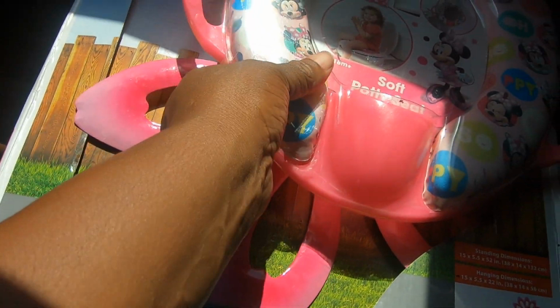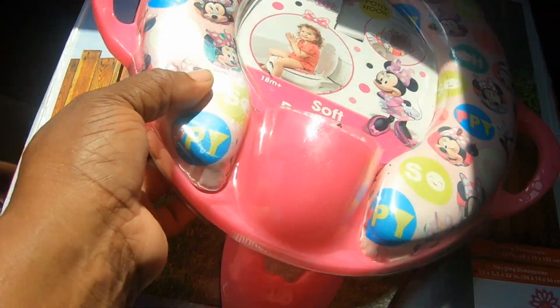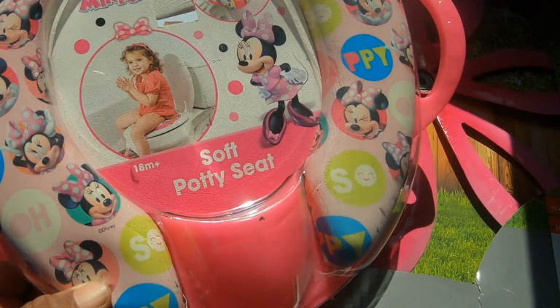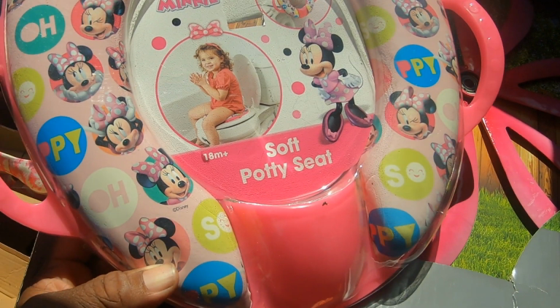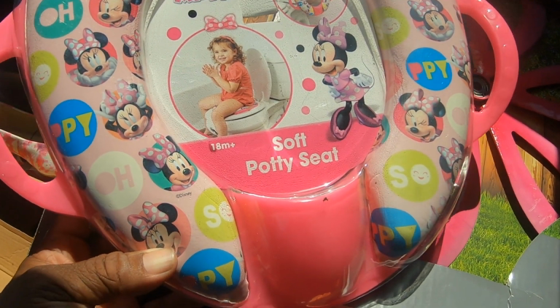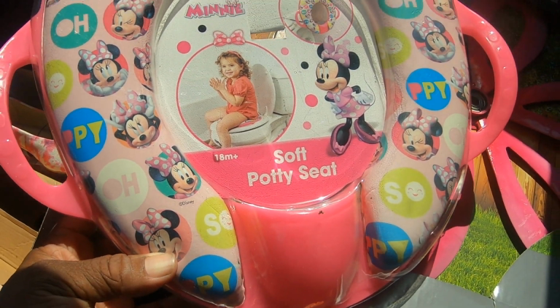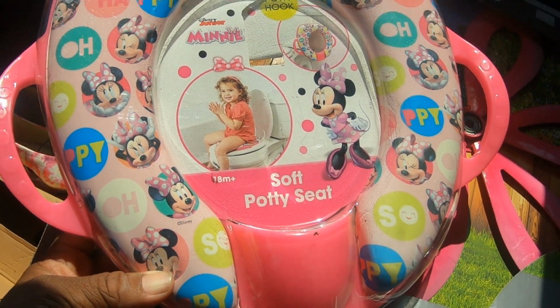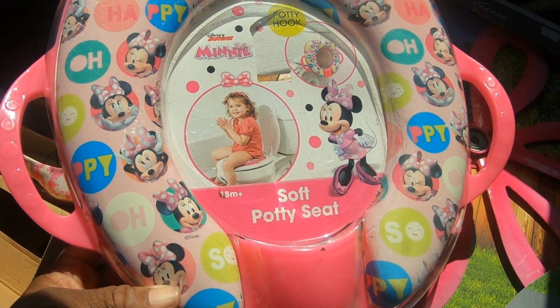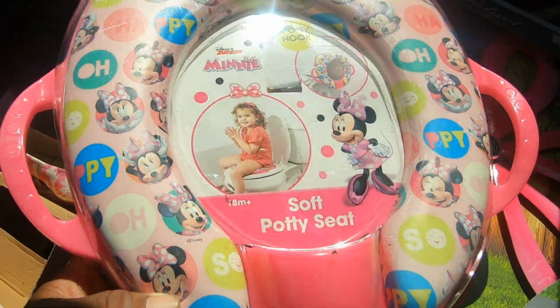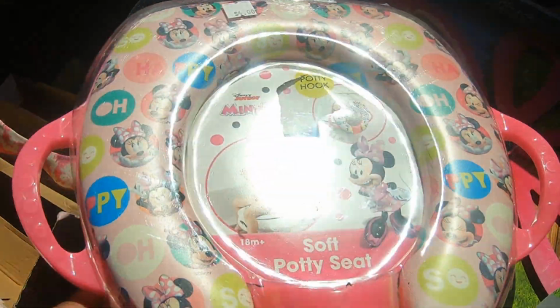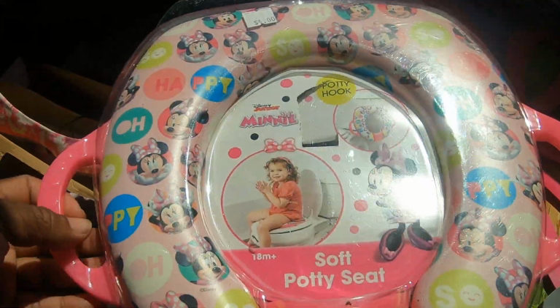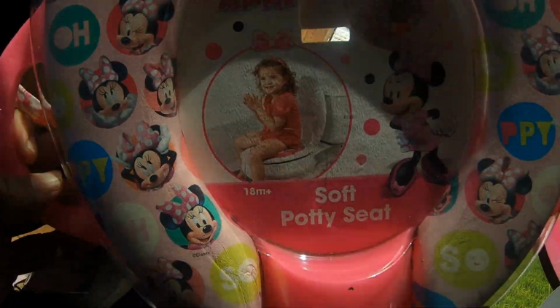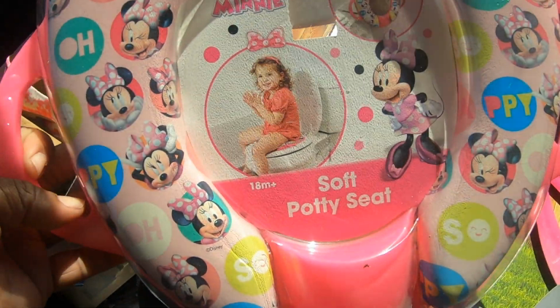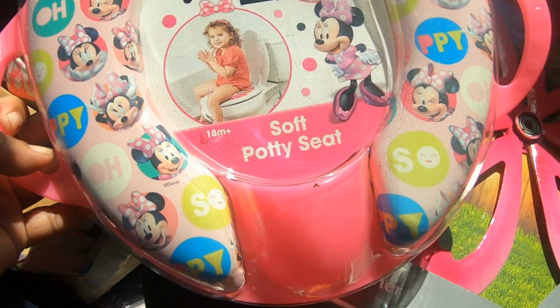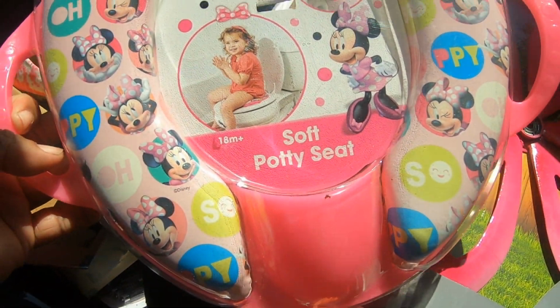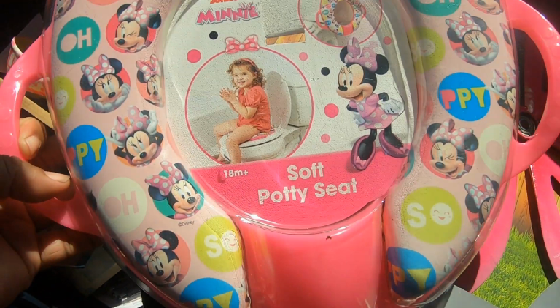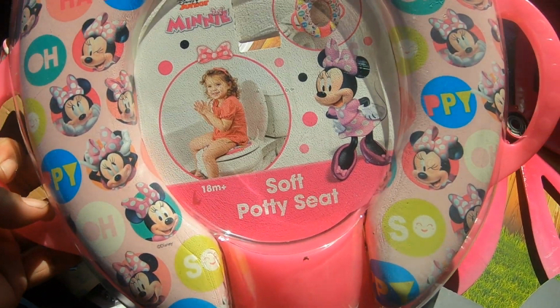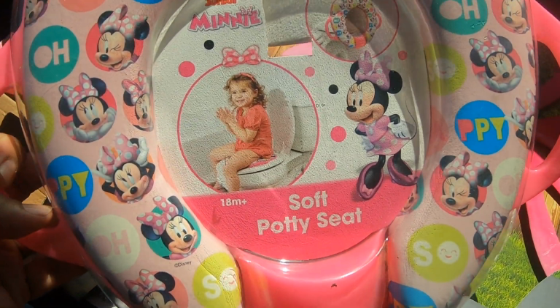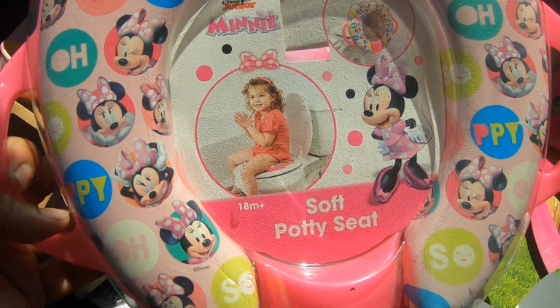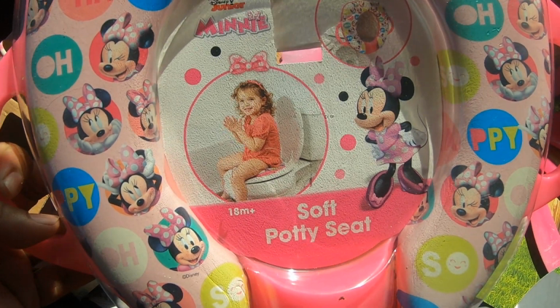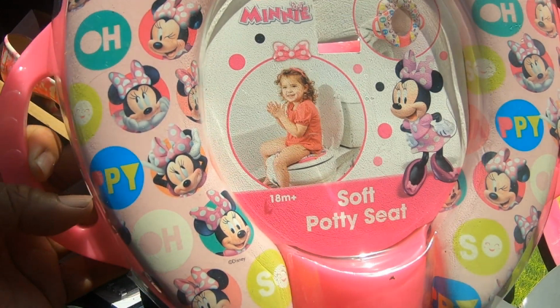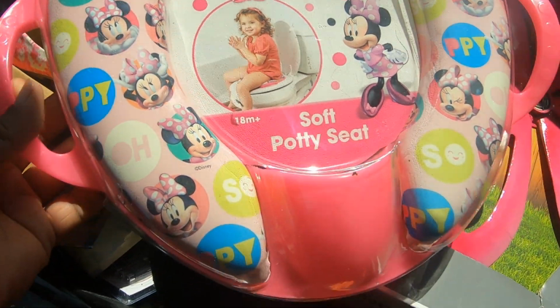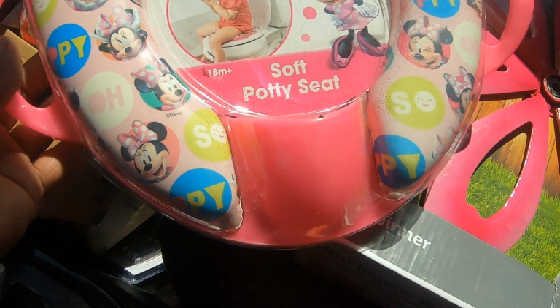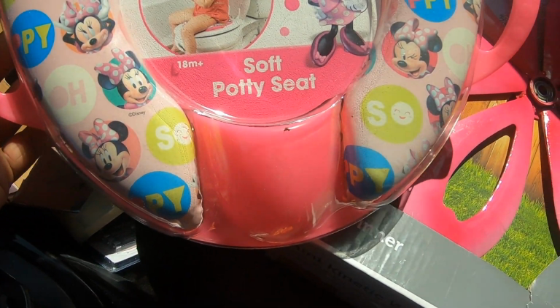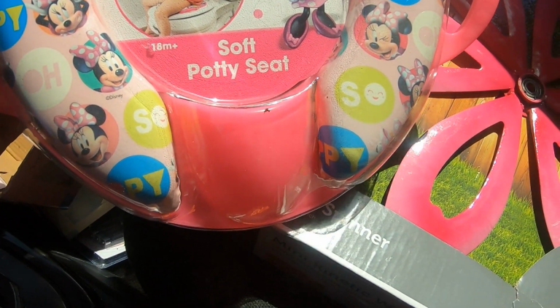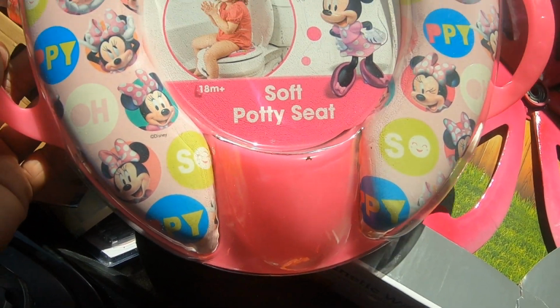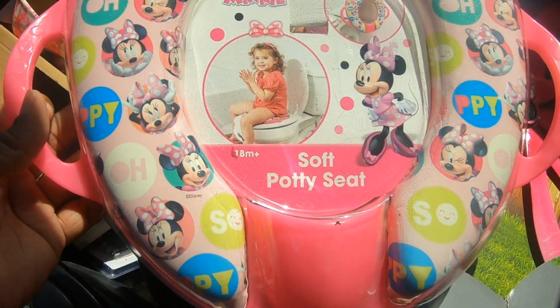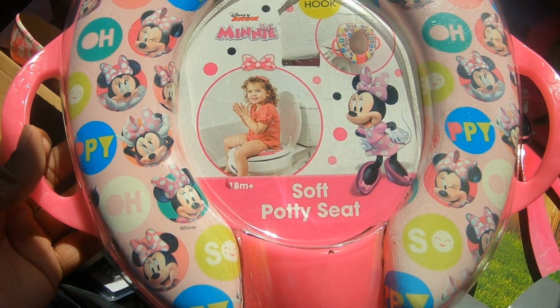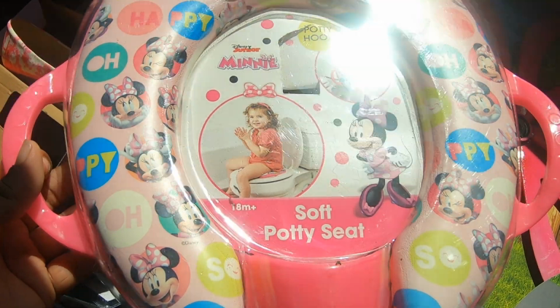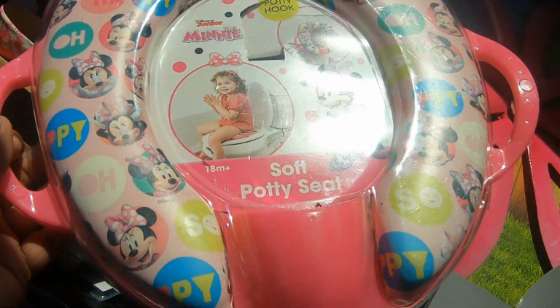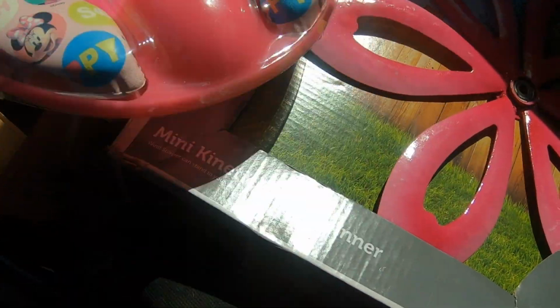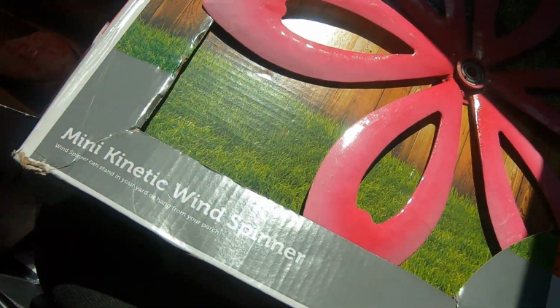Then we got Mila a potty chair — a little potty seat. It goes on top of the regular toilet. Isn't that gorgeous? It's mini. She's going to enjoy that when she gets to that time.